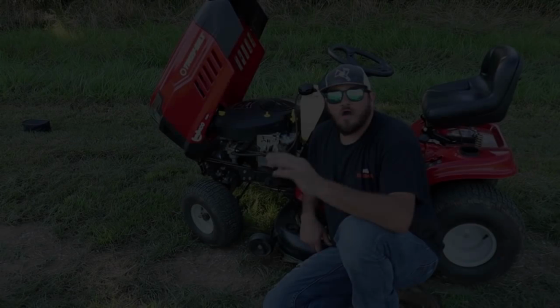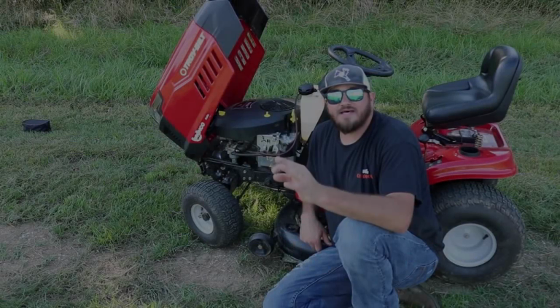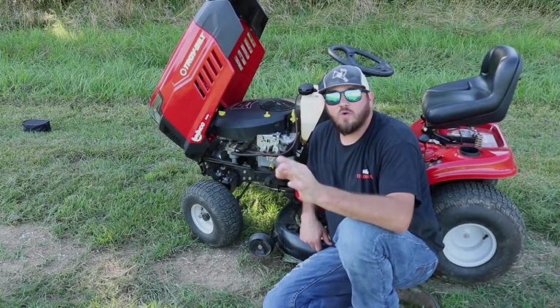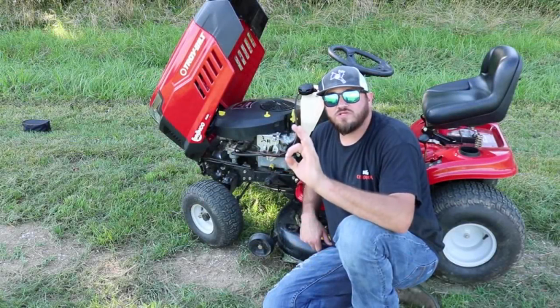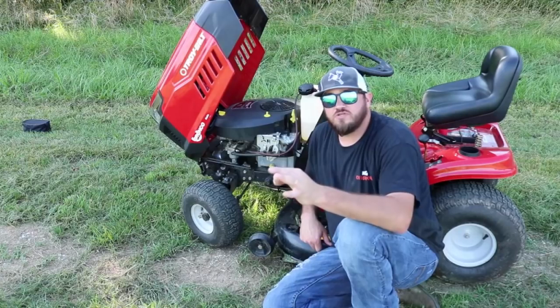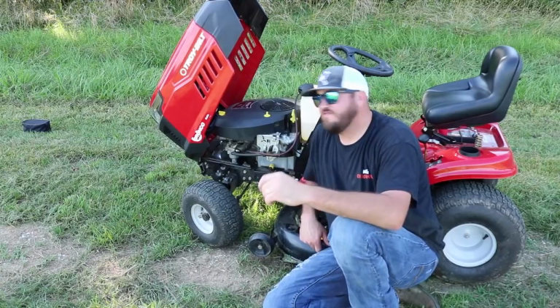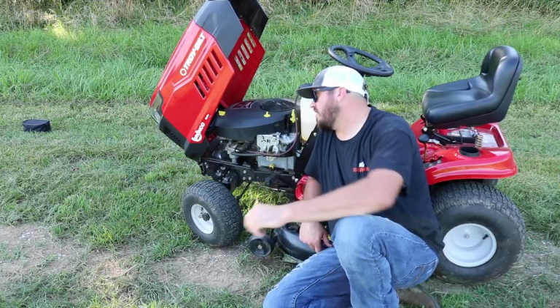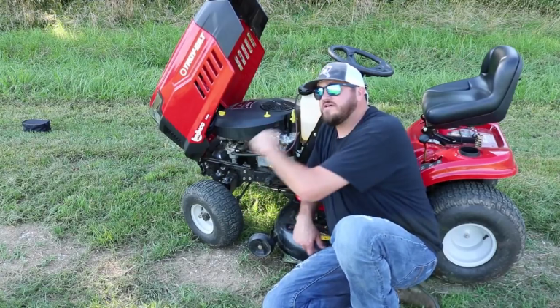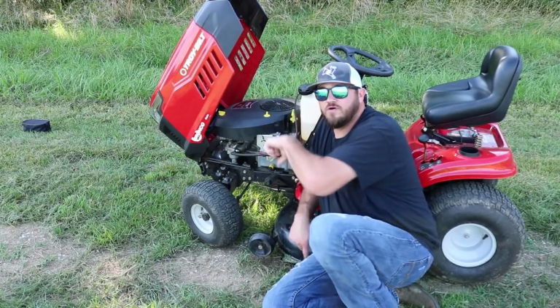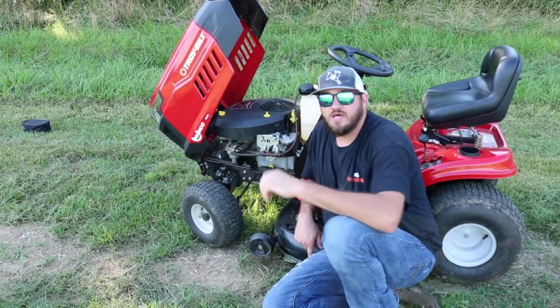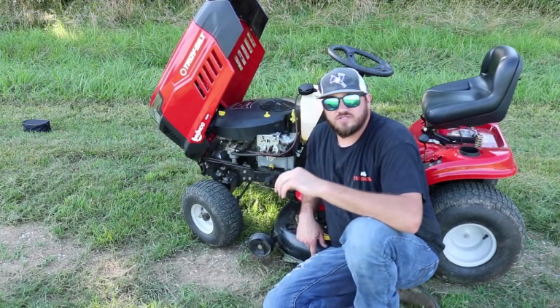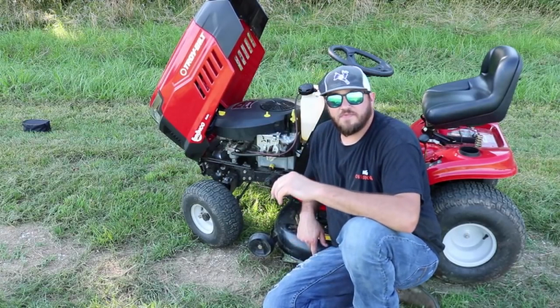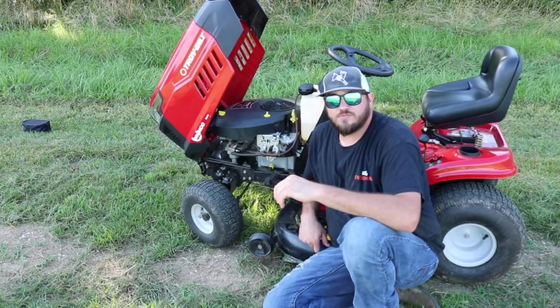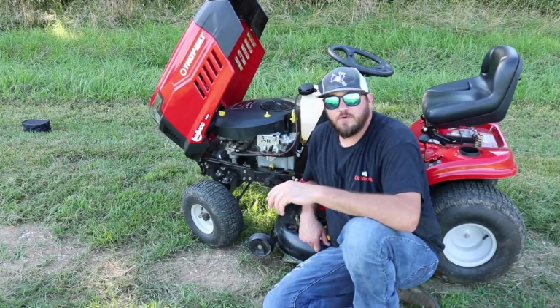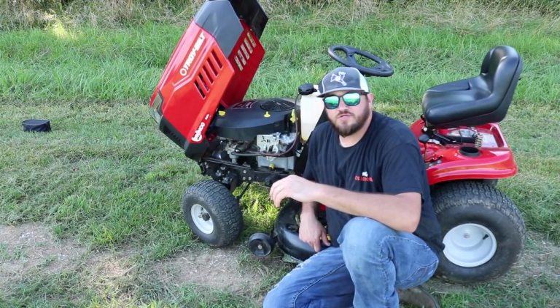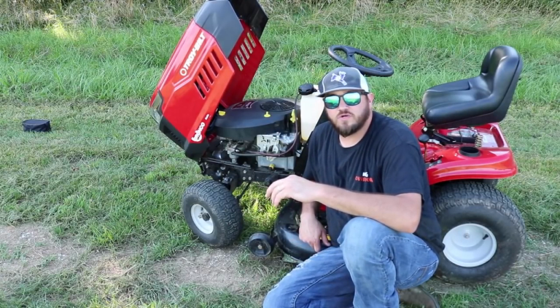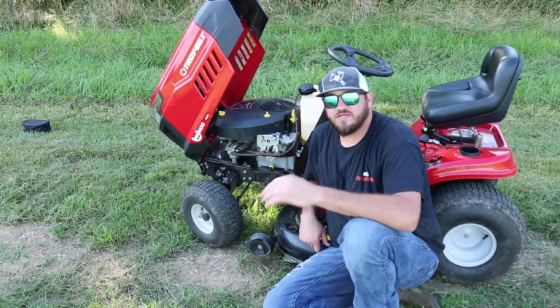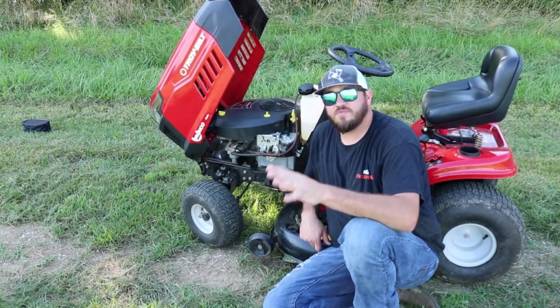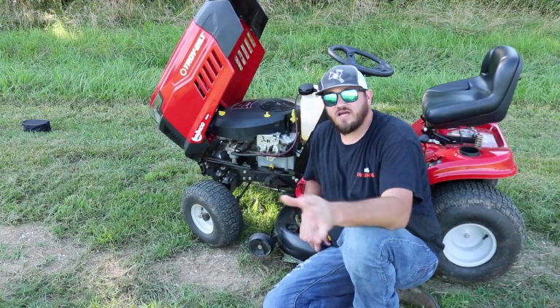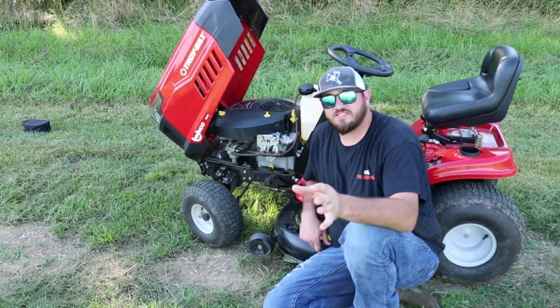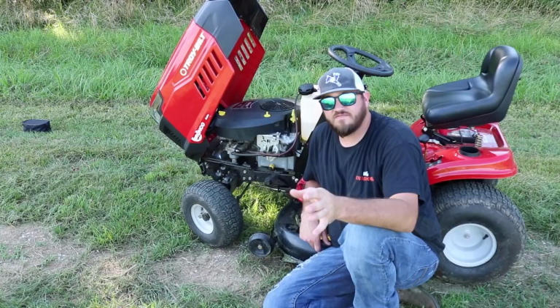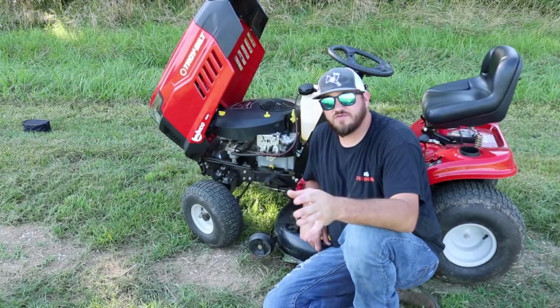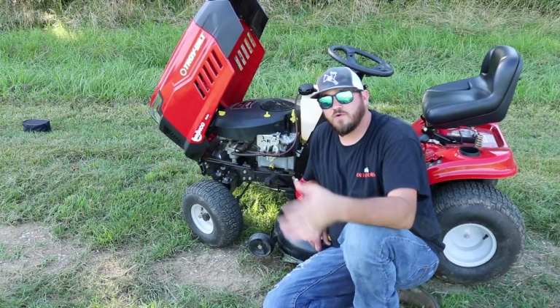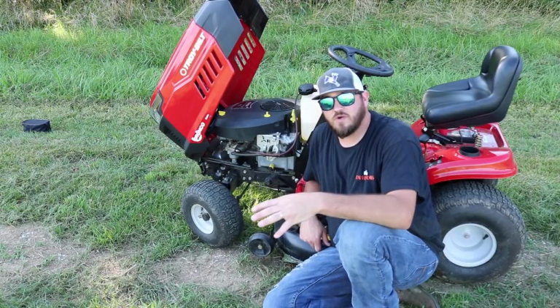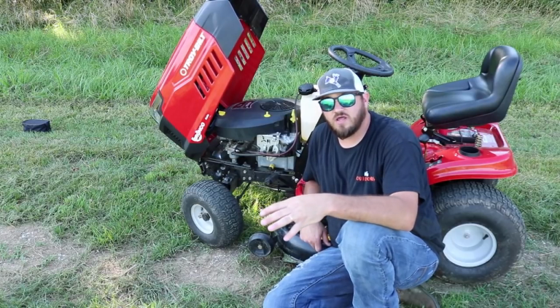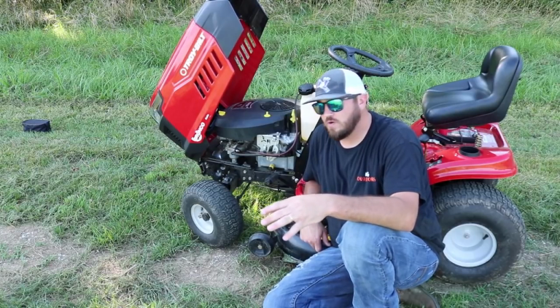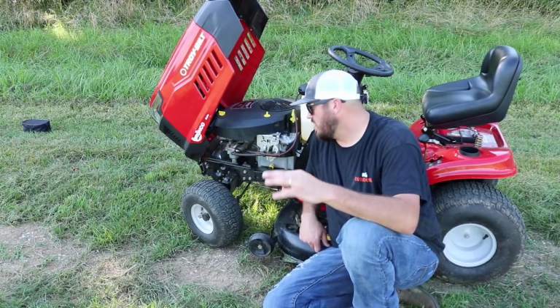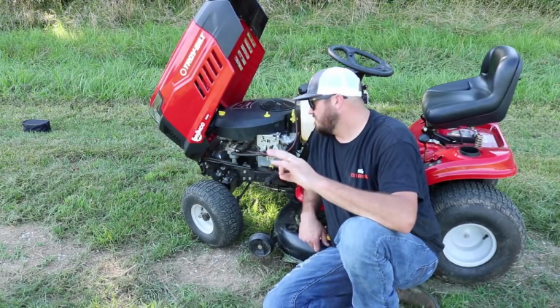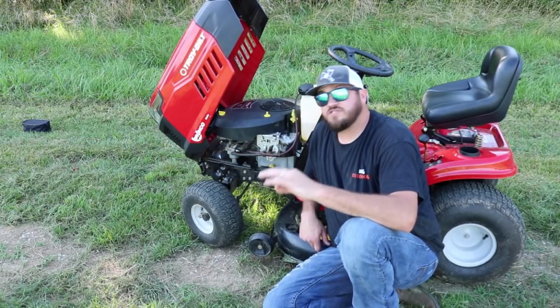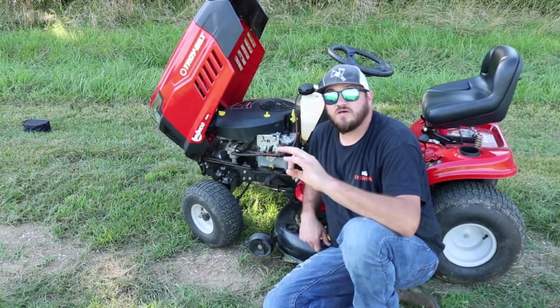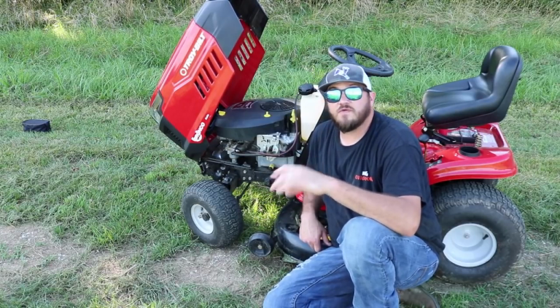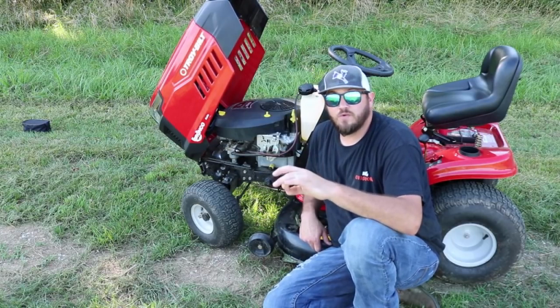All right, guys. So I want to start this review out underneath the hood. There's a couple things I want to point out to you real quick that should be a kind of a selling feature for this riding lawnmower versus the Pony.